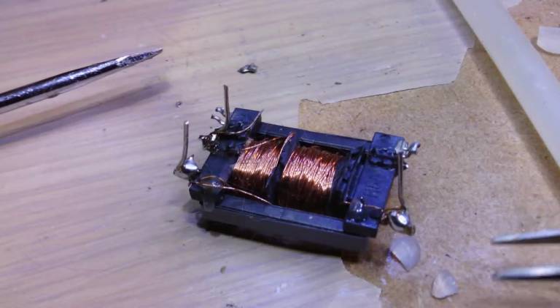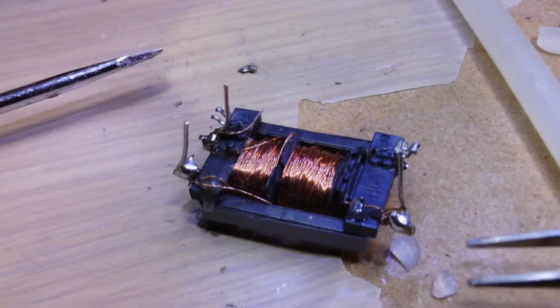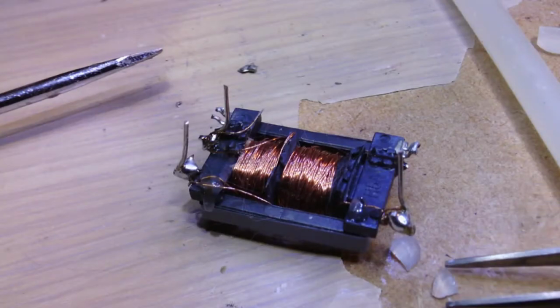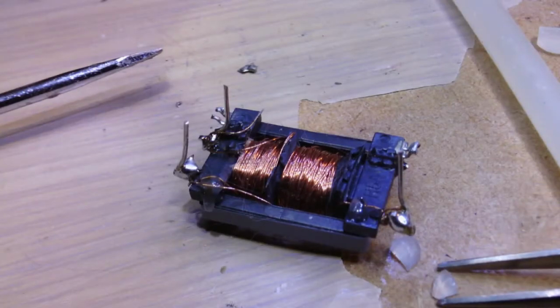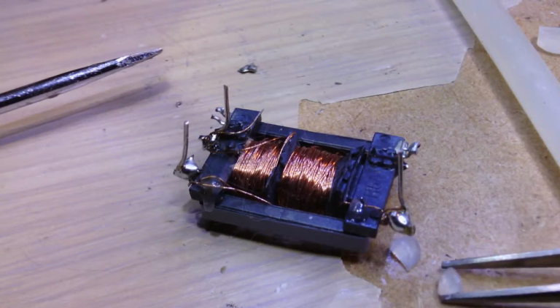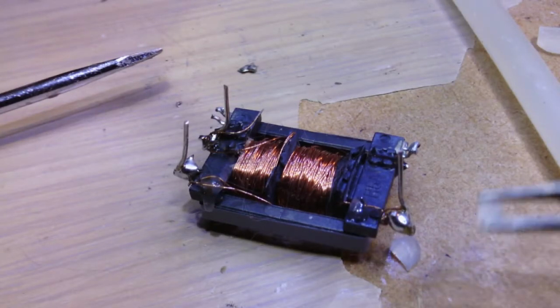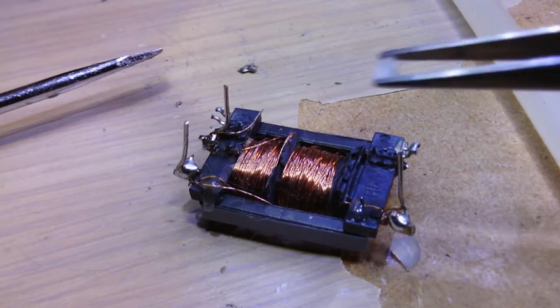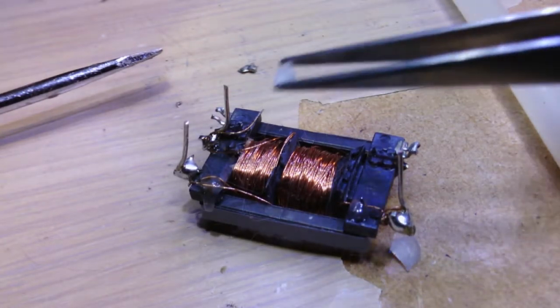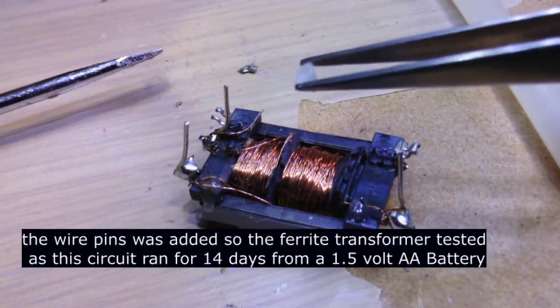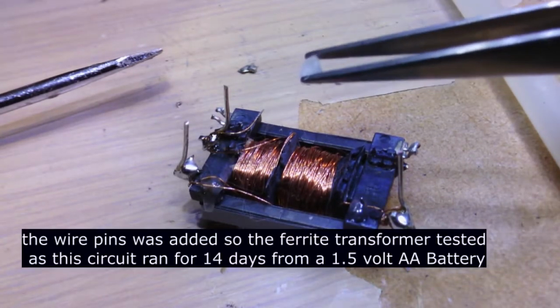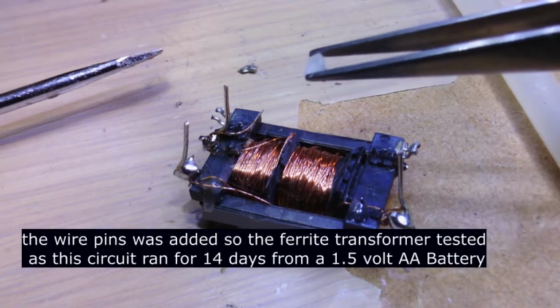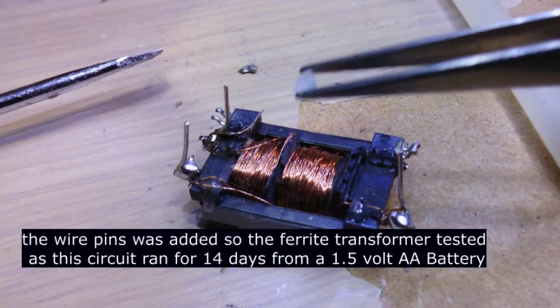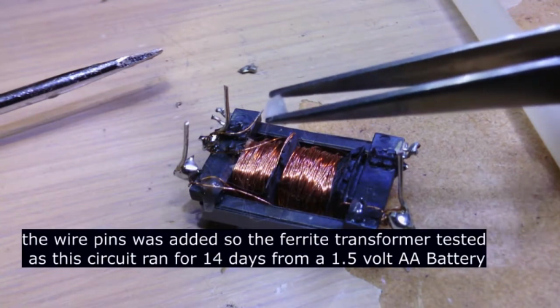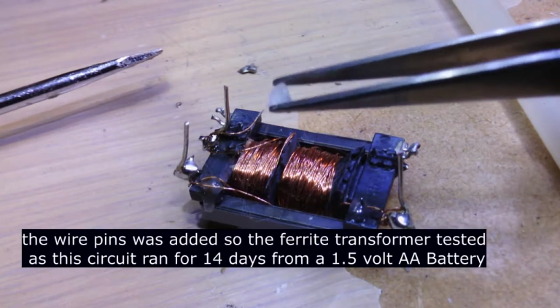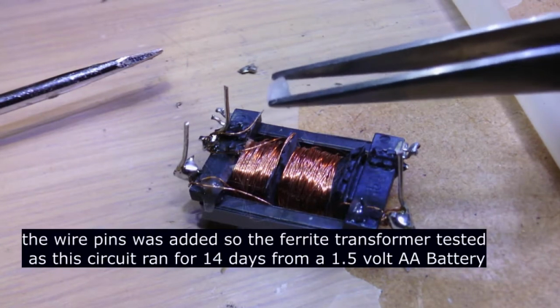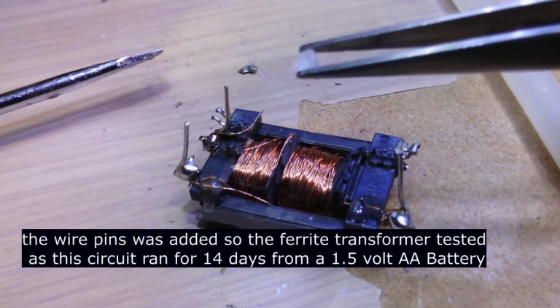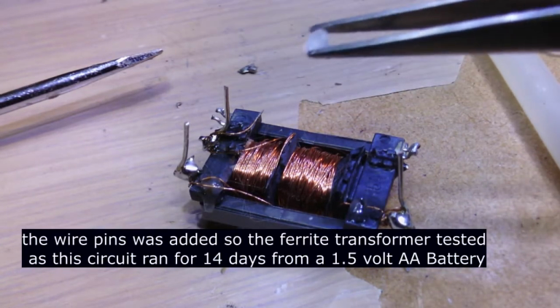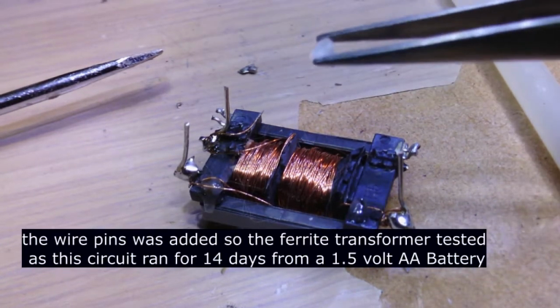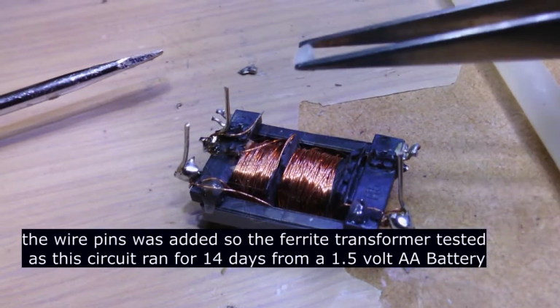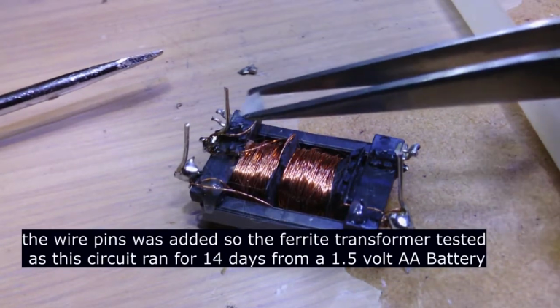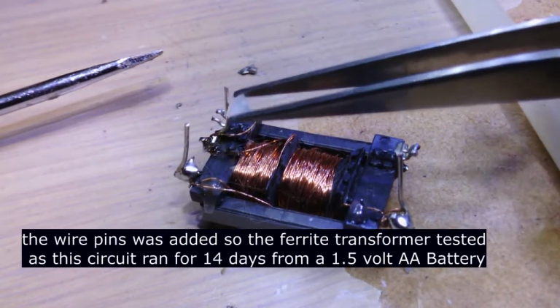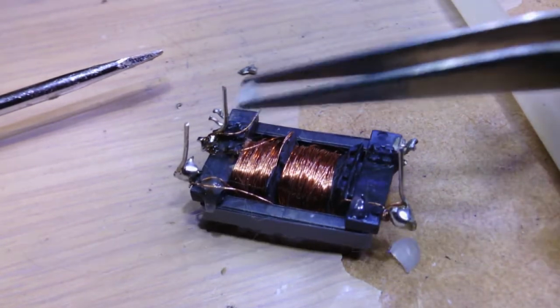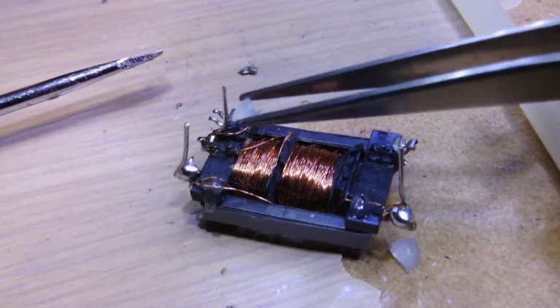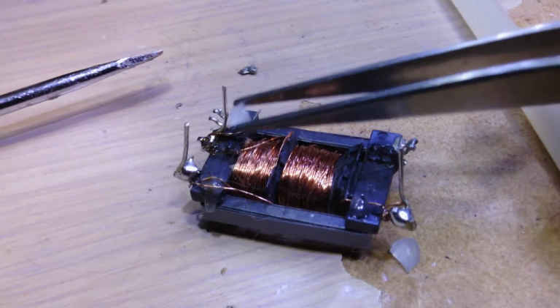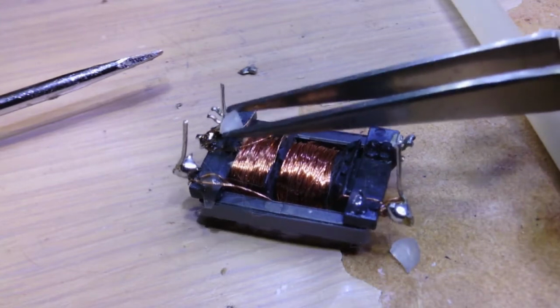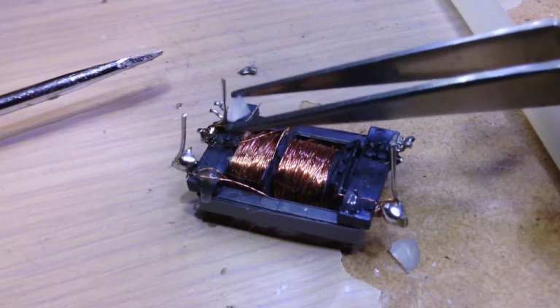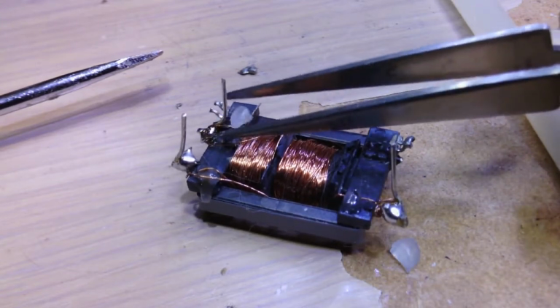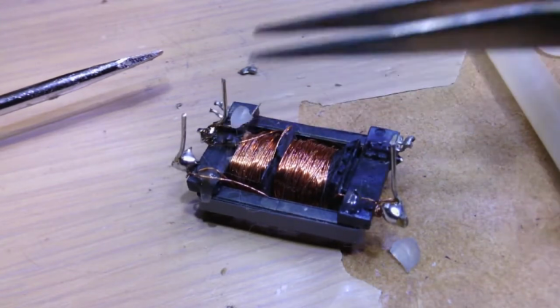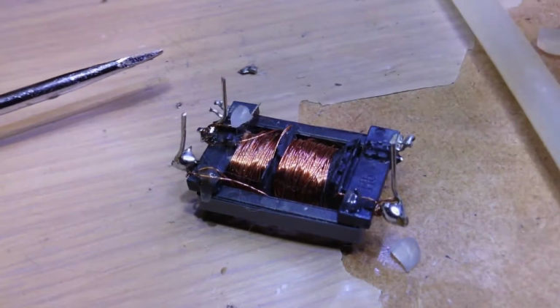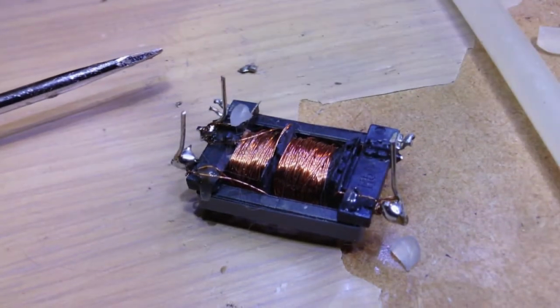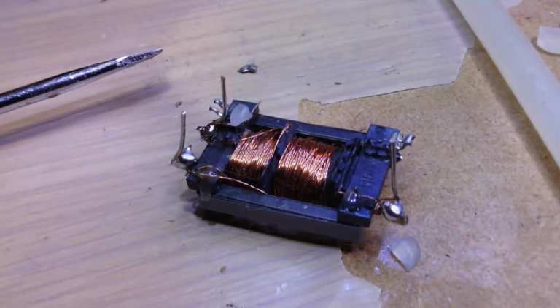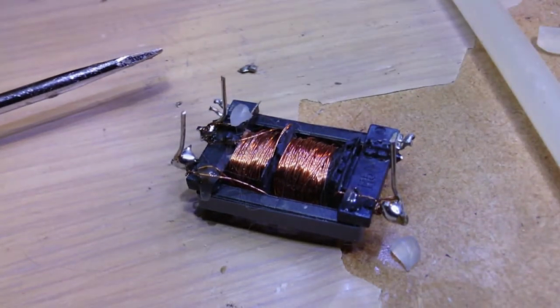It went right down to 8 kHz, so there was audible sound emitting from the transformer and the light.